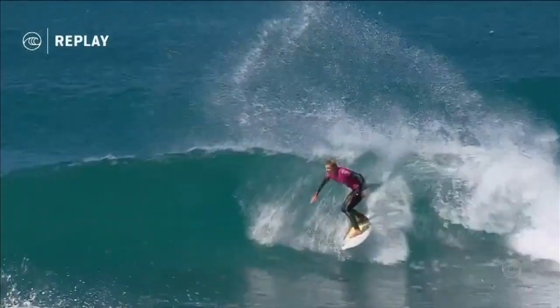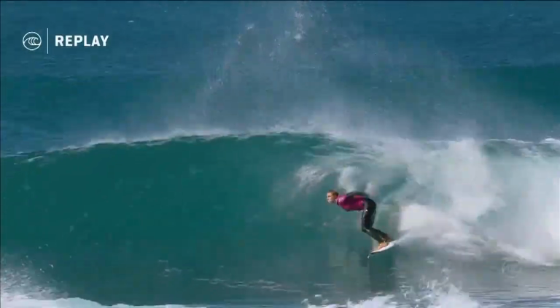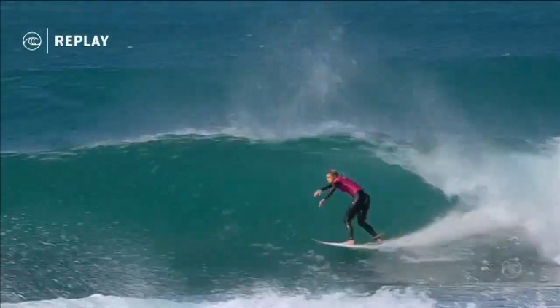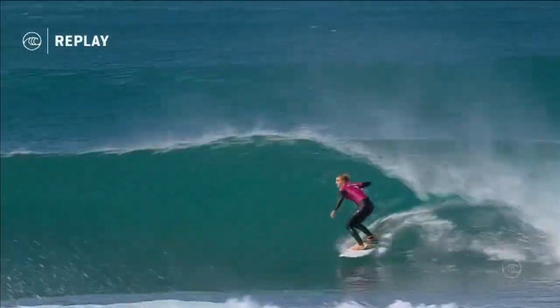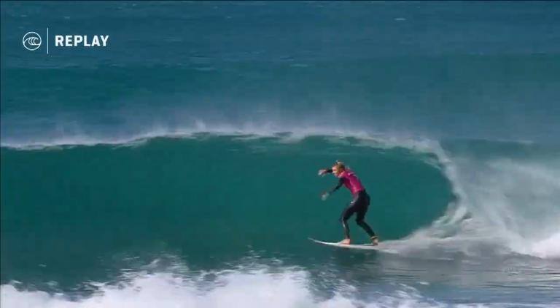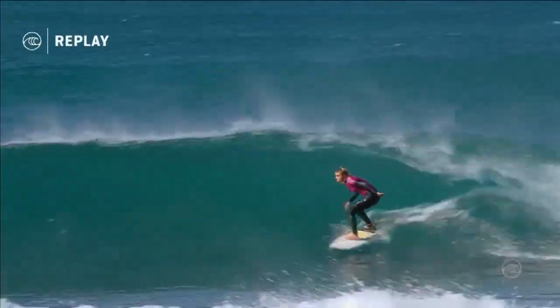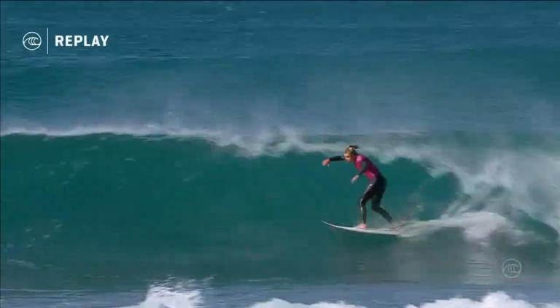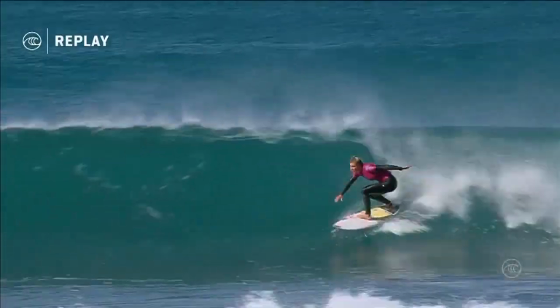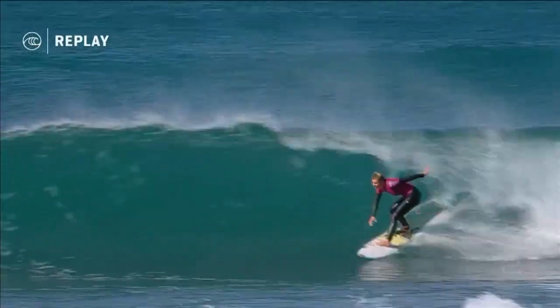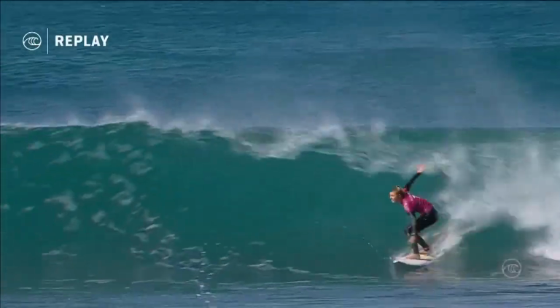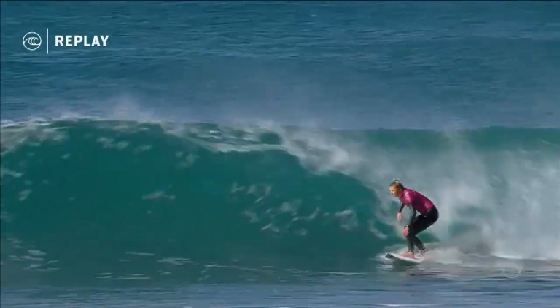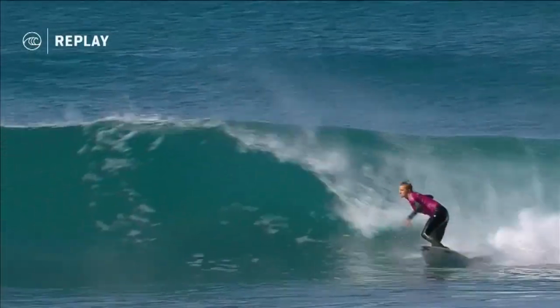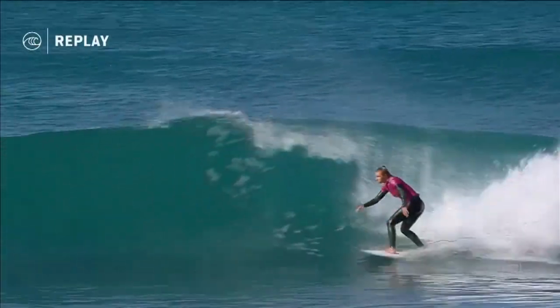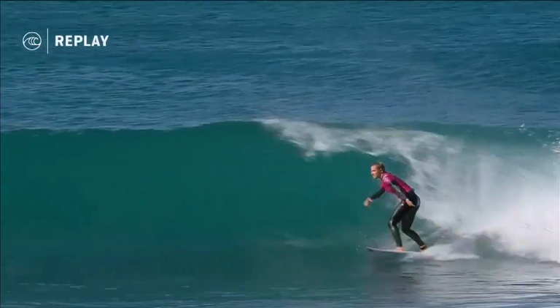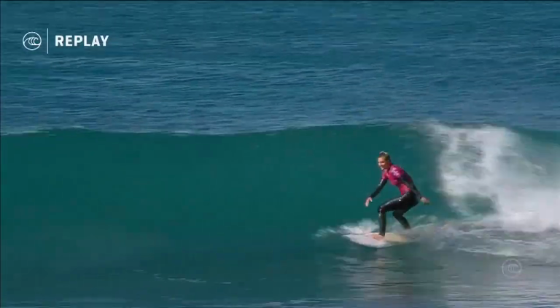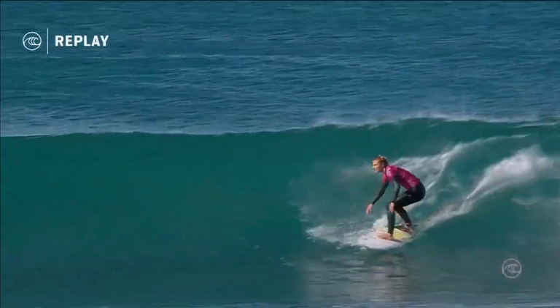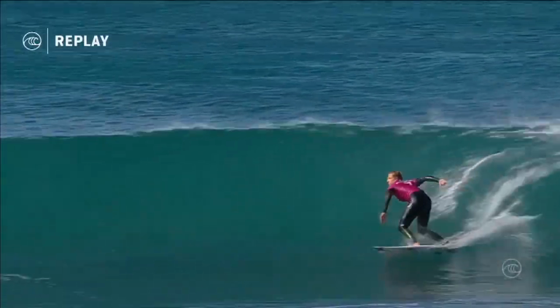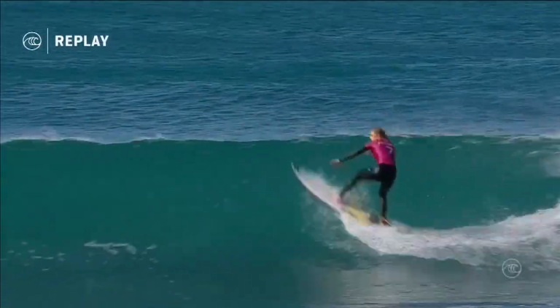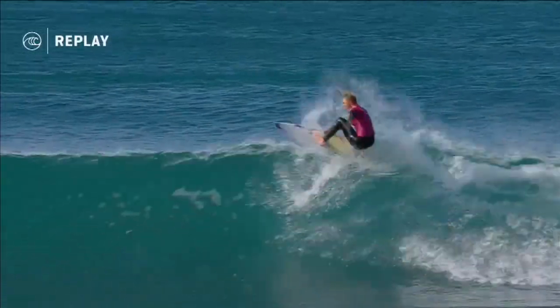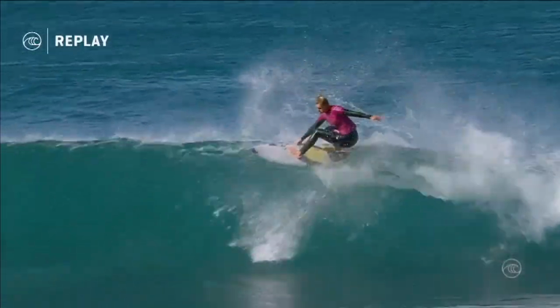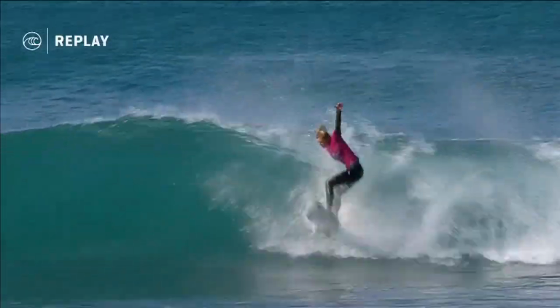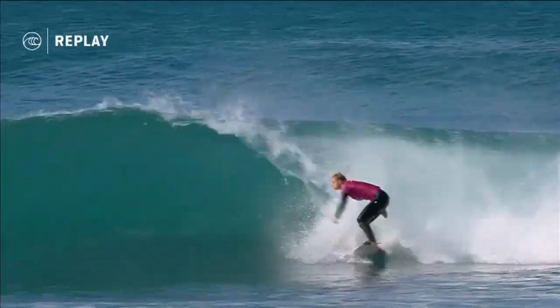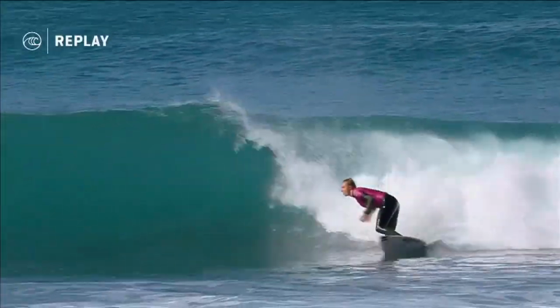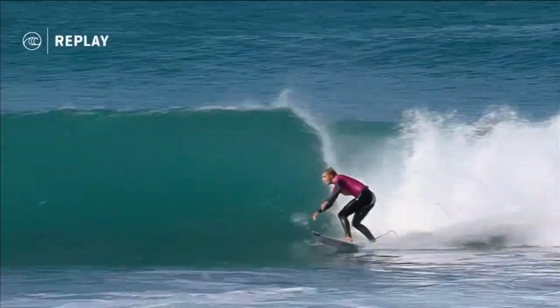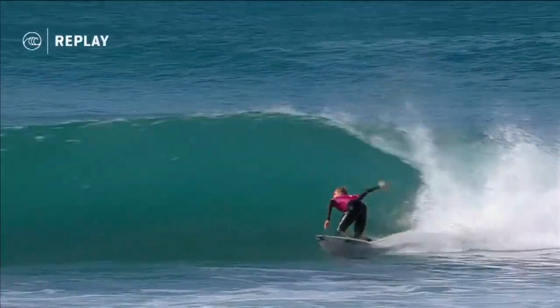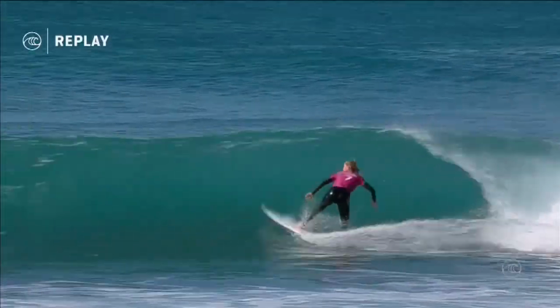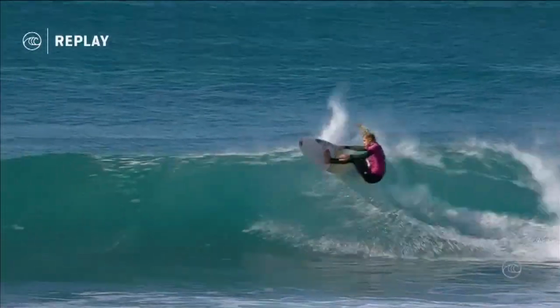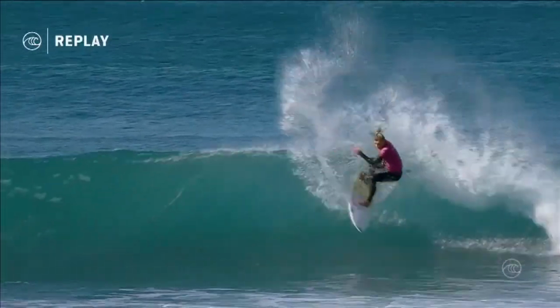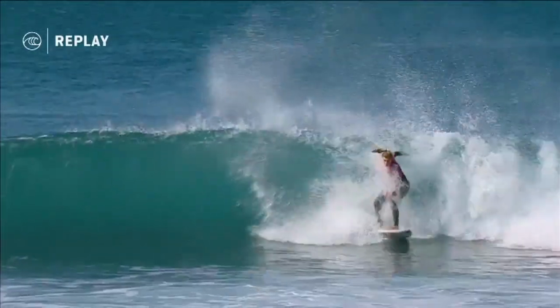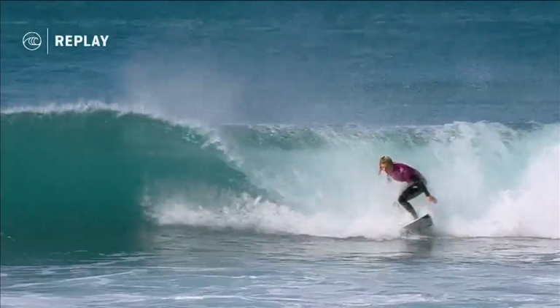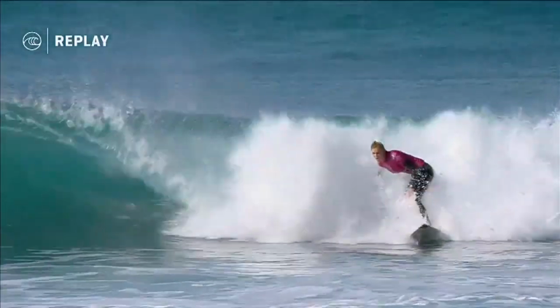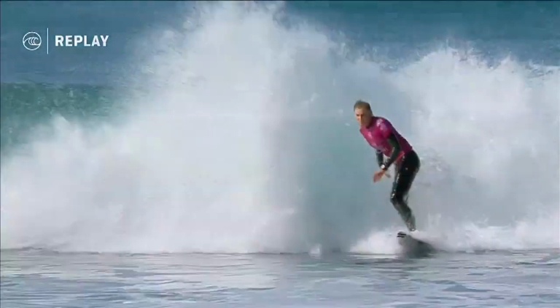Straight up into the lip, and this is where she had to get some racing done down the line. You can see the bottom dropping out there and she's looking a bit rushed, trying to fit something in. Got the floater in, got the last turn in.